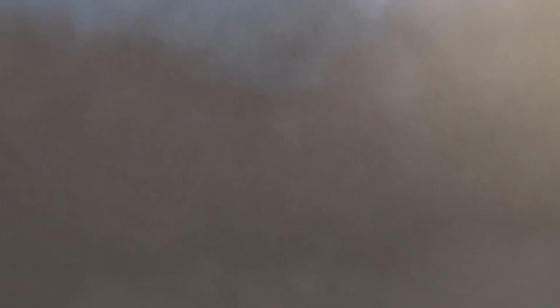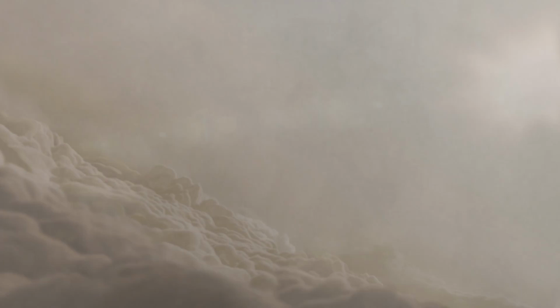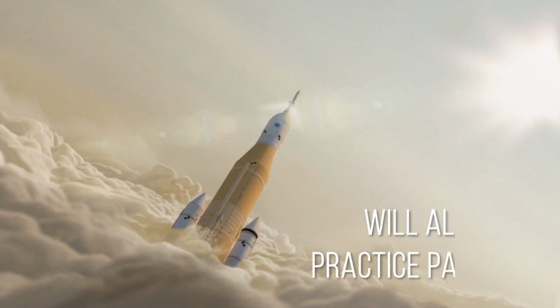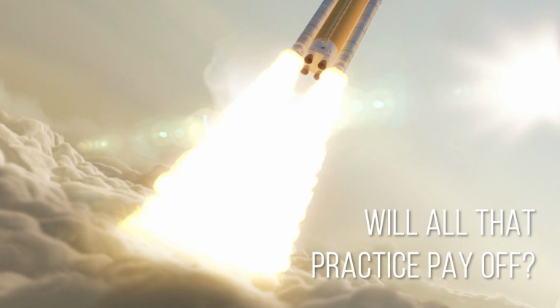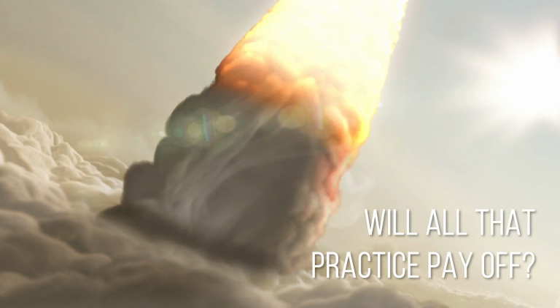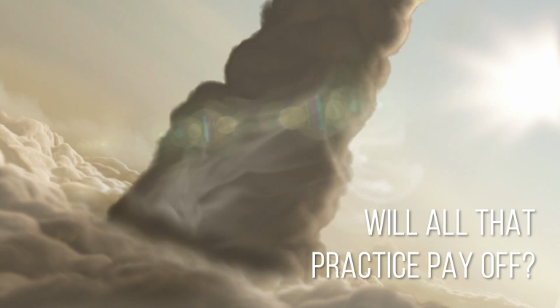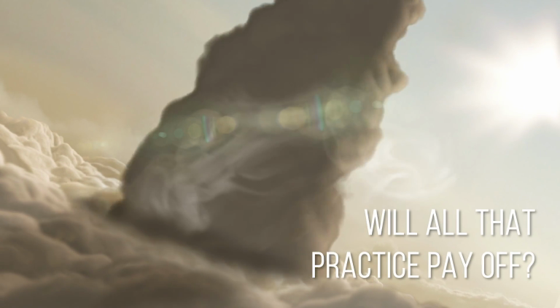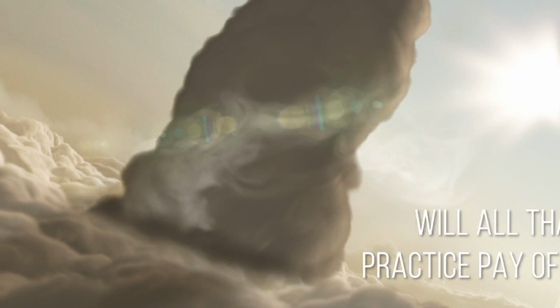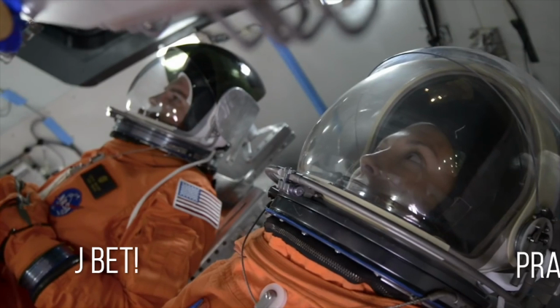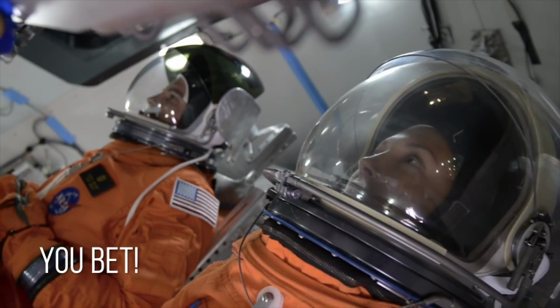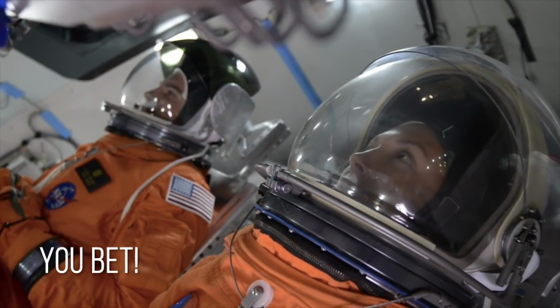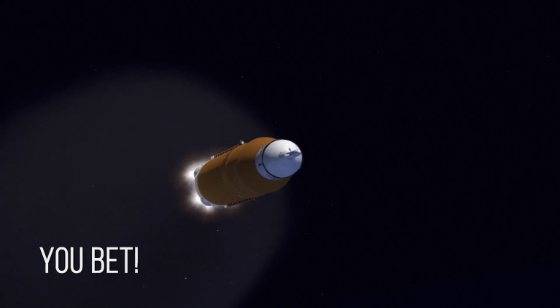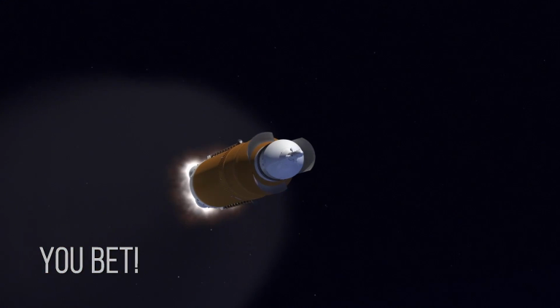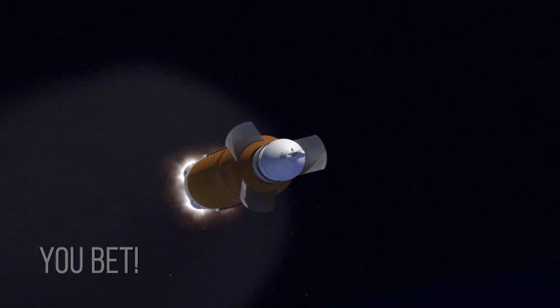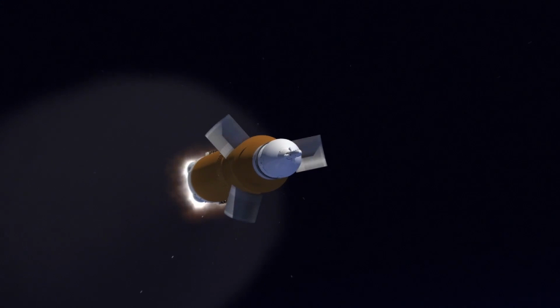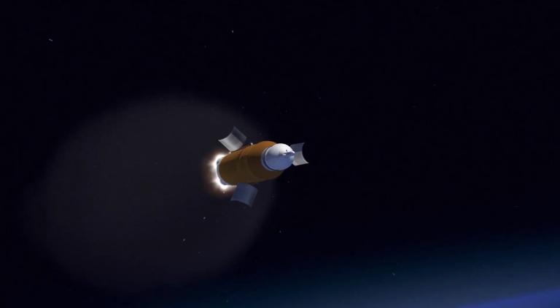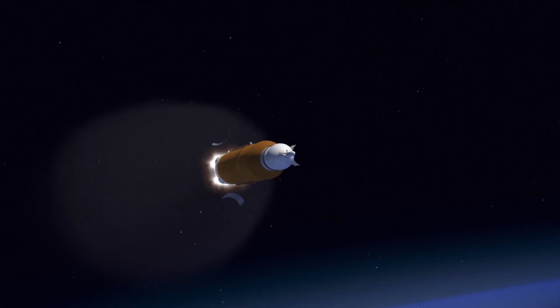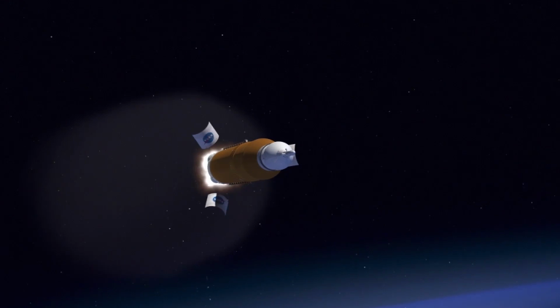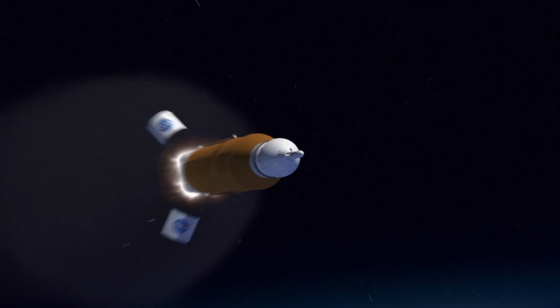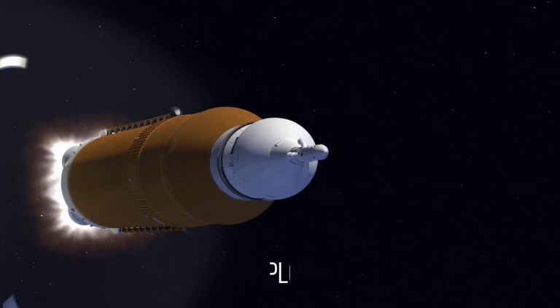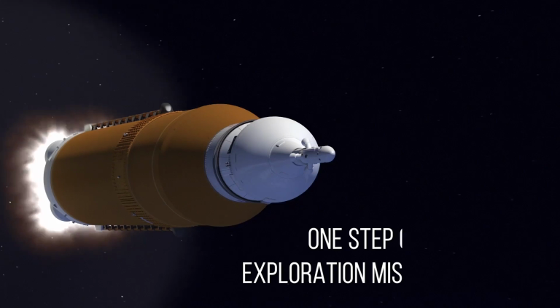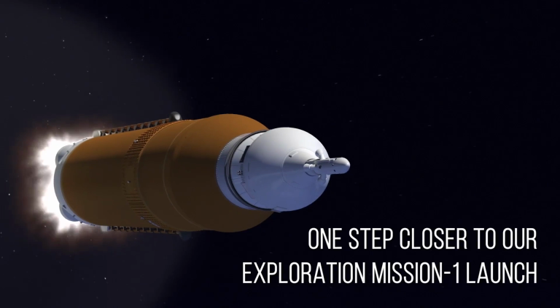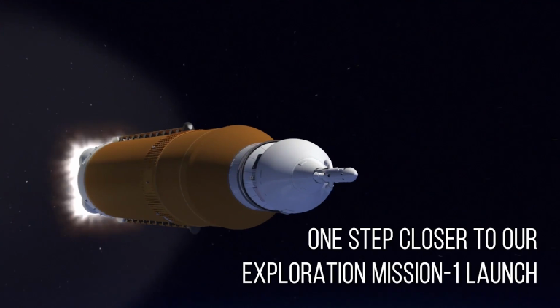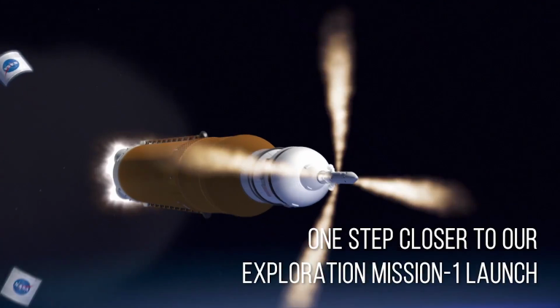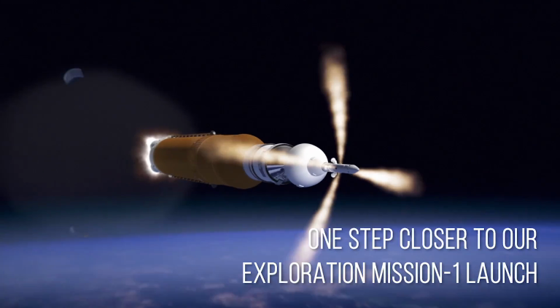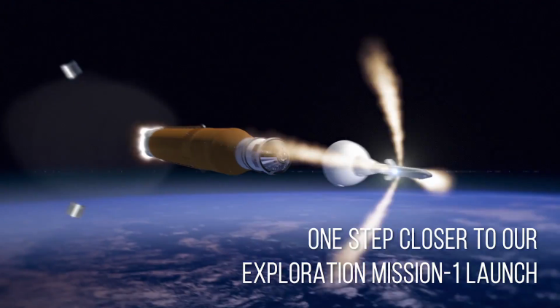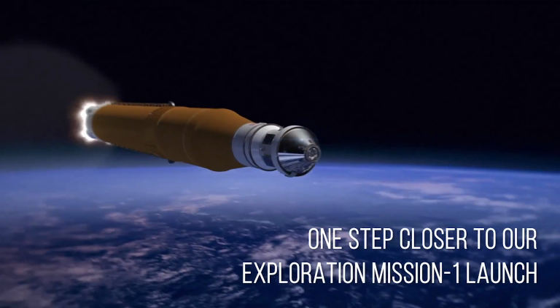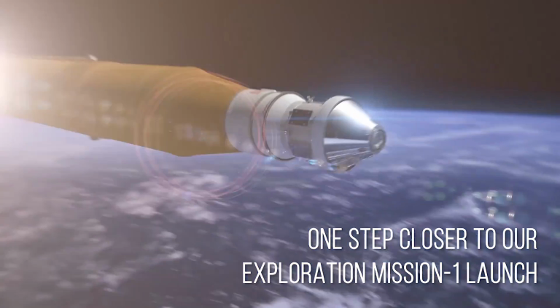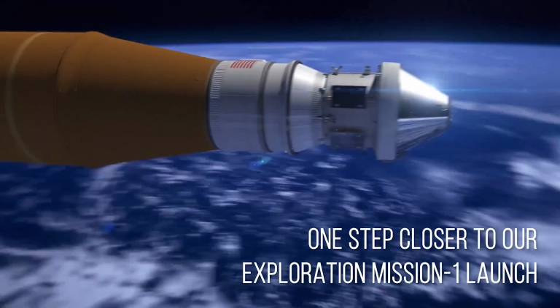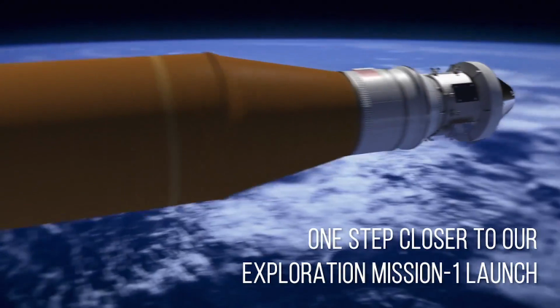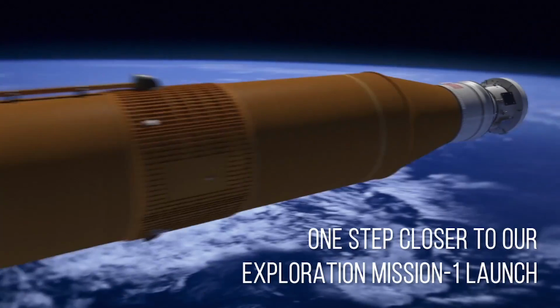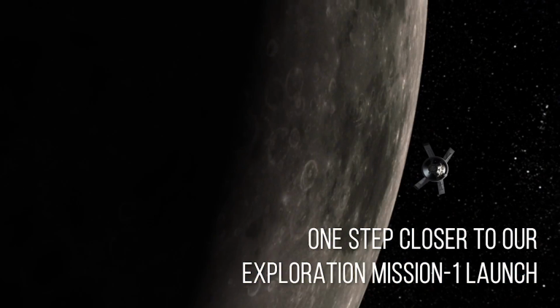Will all that practice pay off? You bet! And when the SLS is fully assembled, we'll be one step closer to our Exploration Mission 1 launch in 2020.